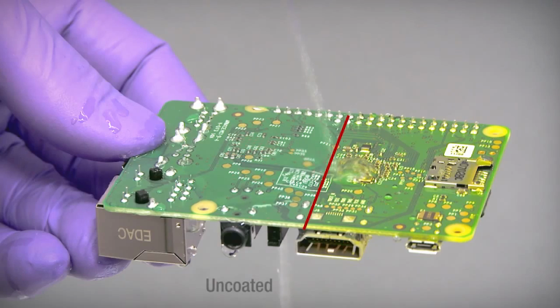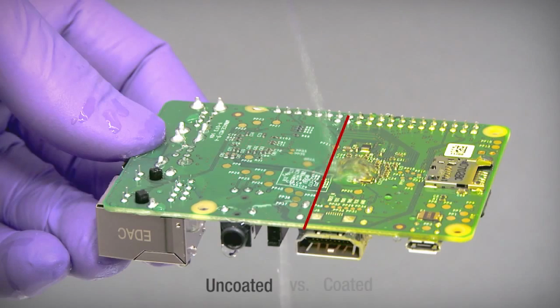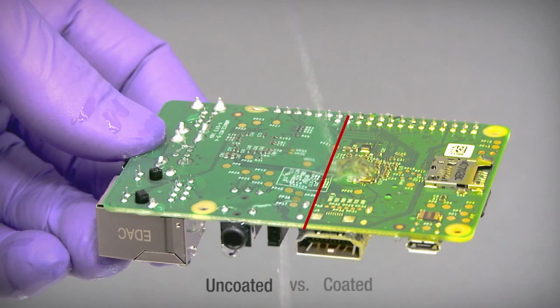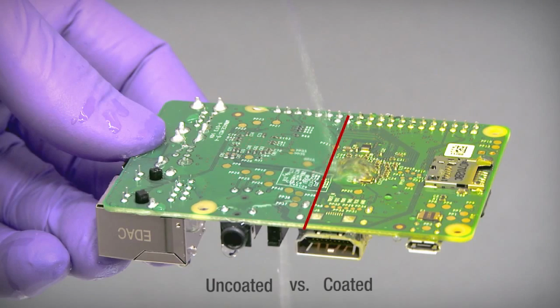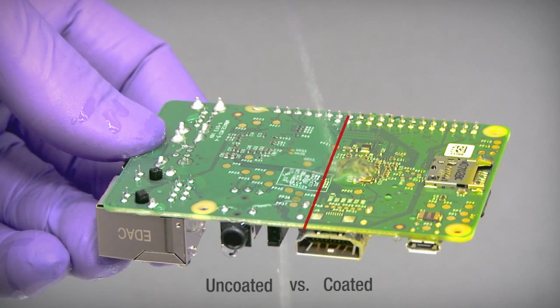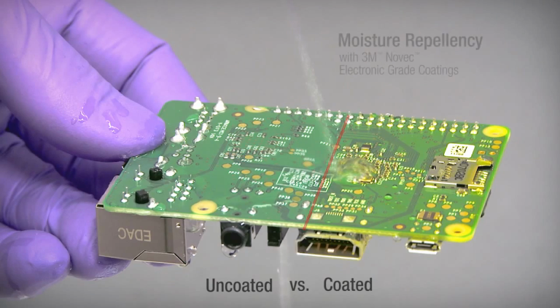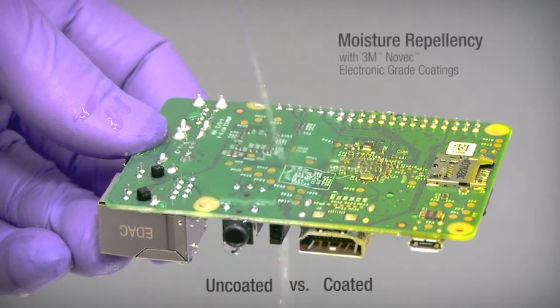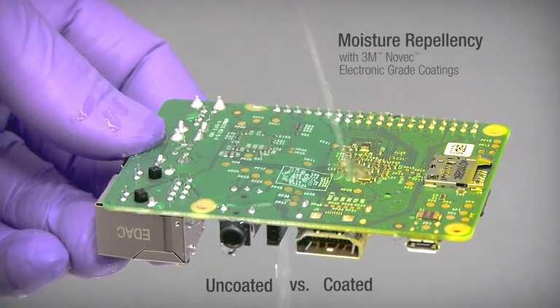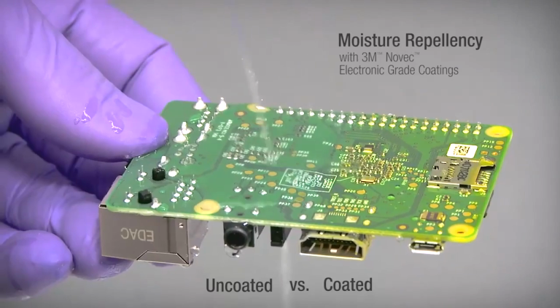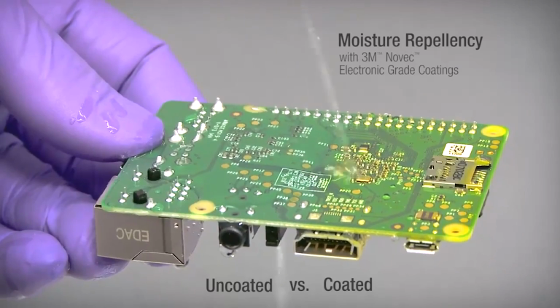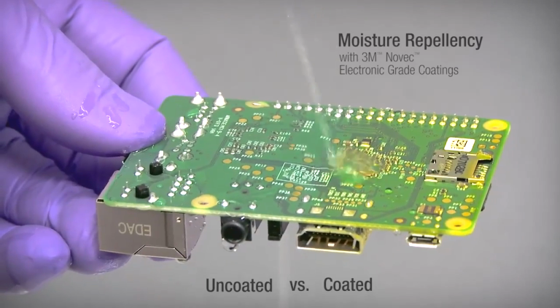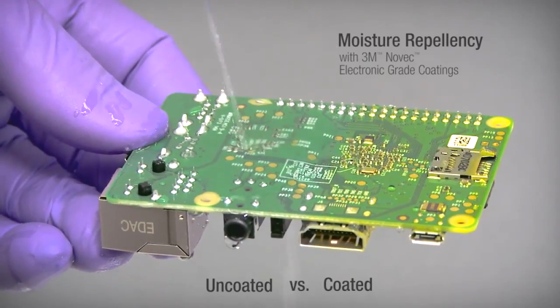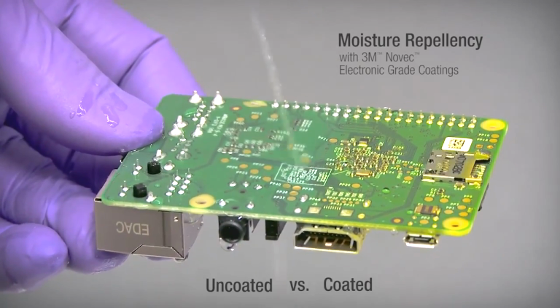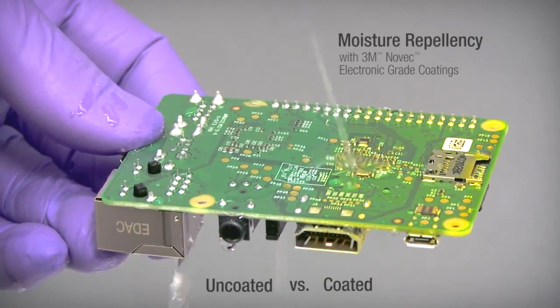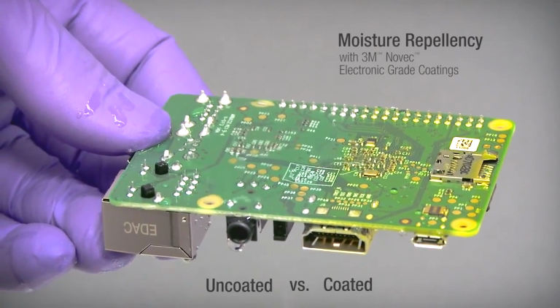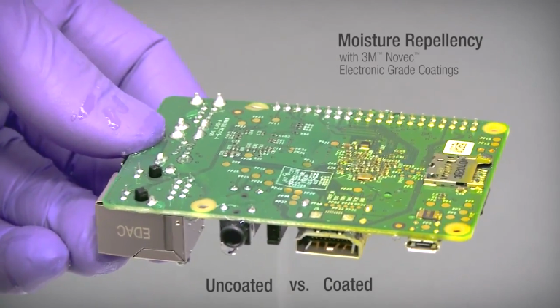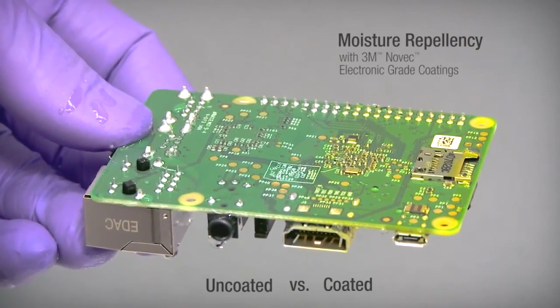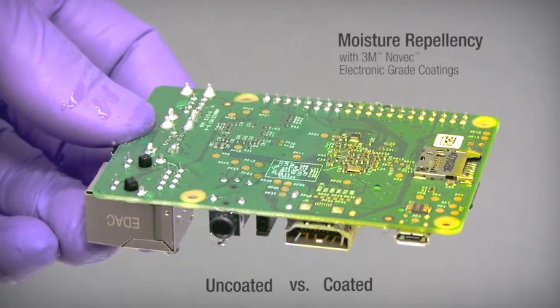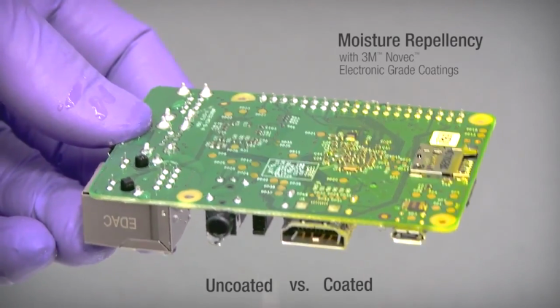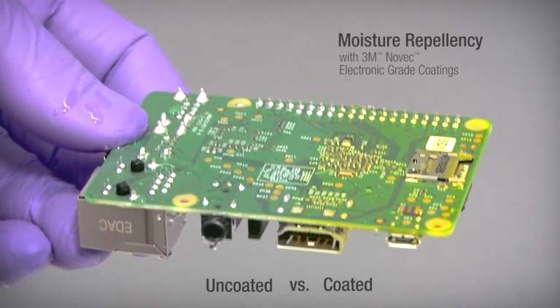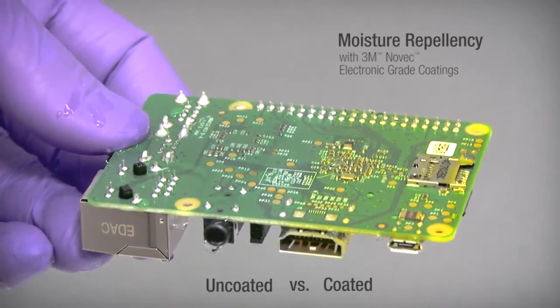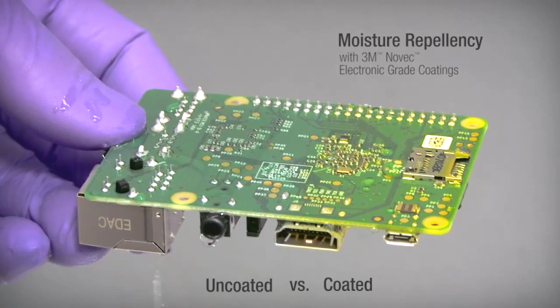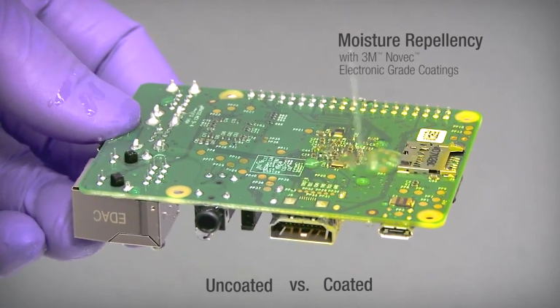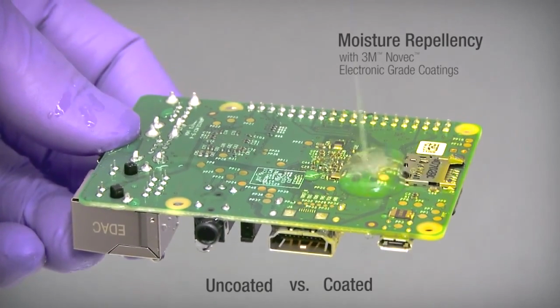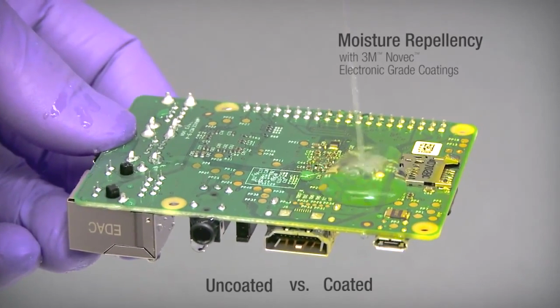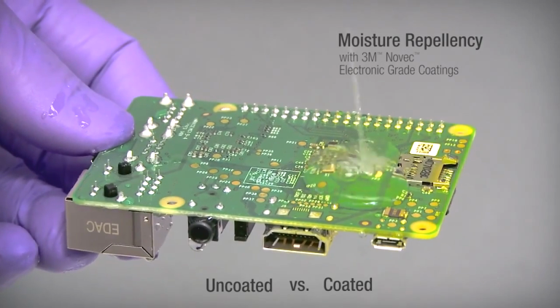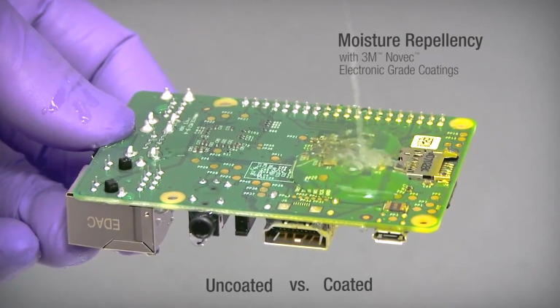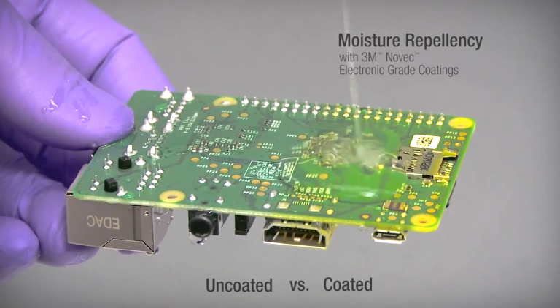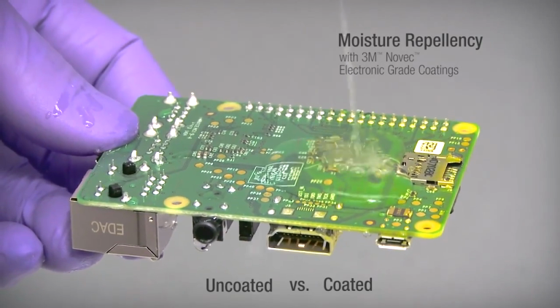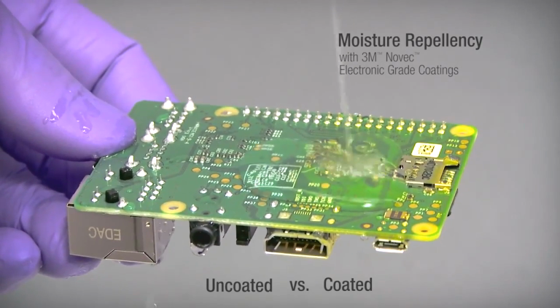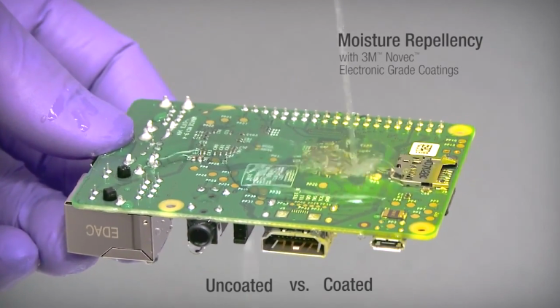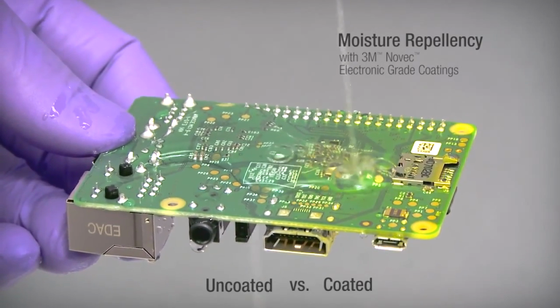As you can see, these coatings help to protect sensitive components from moisture and chemicals that can cause corrosion. Note how moisture beads up and sheets off the side of the circuit board with a Novec coating.